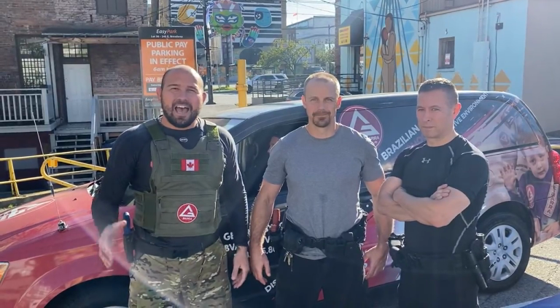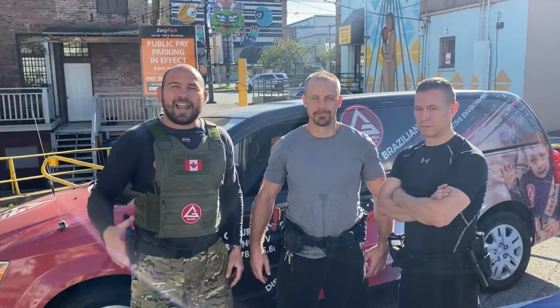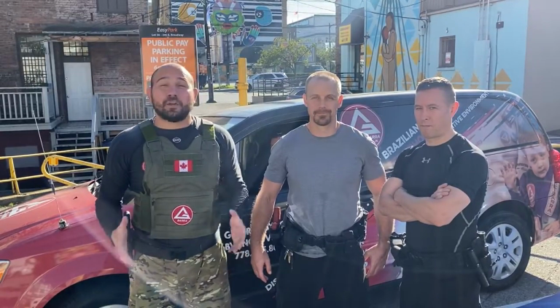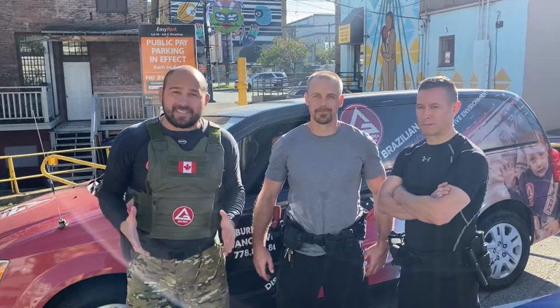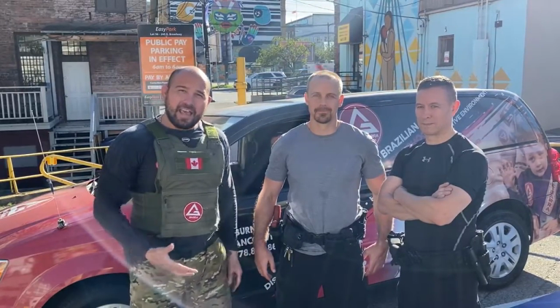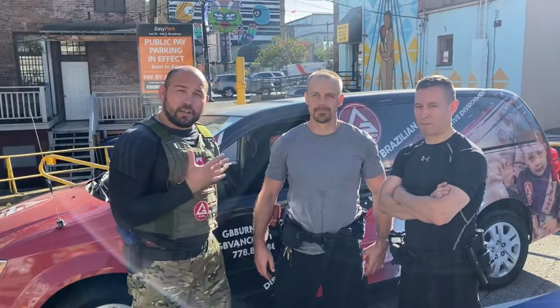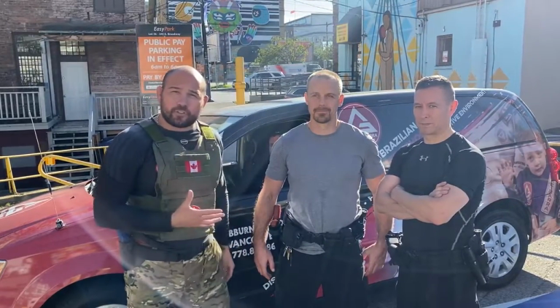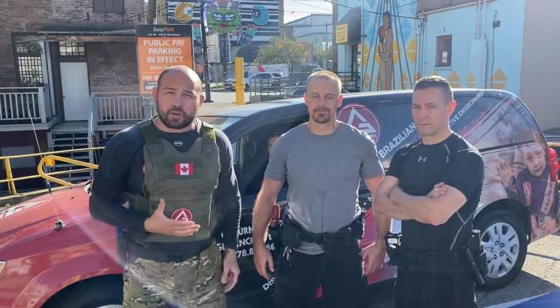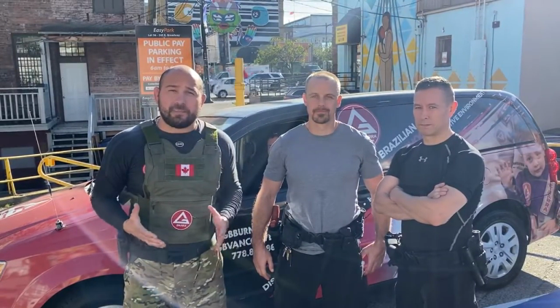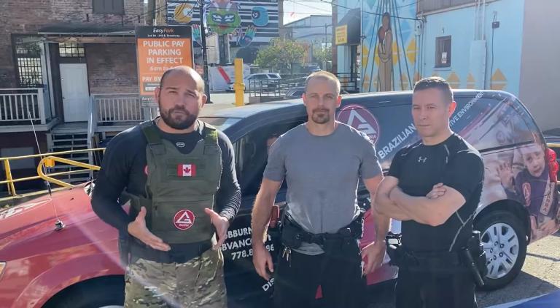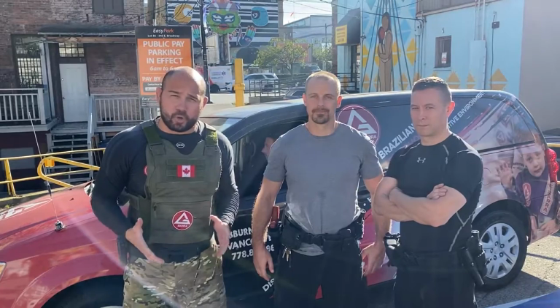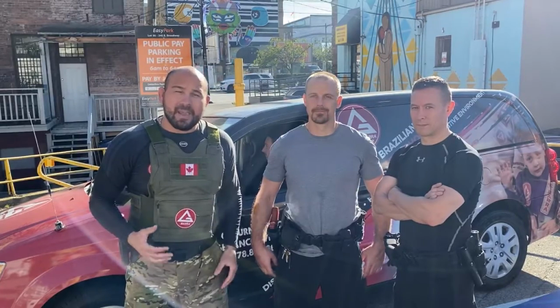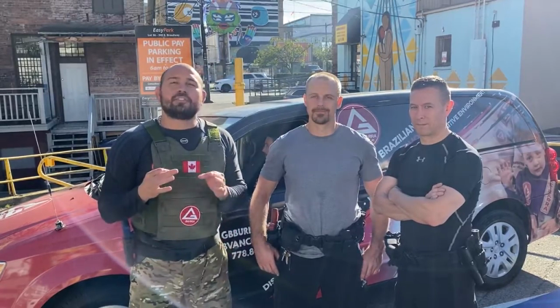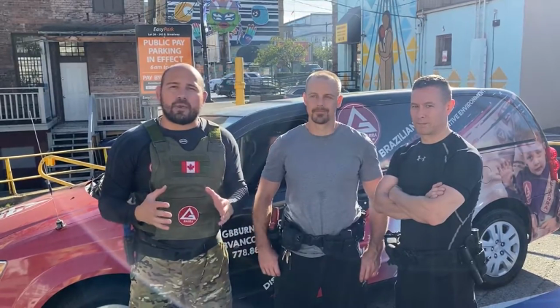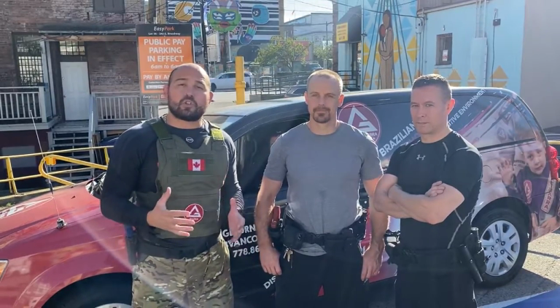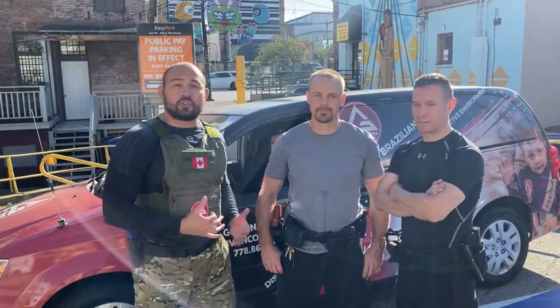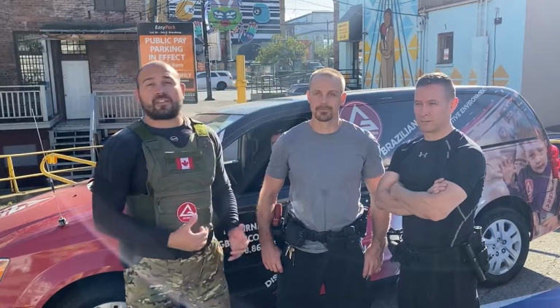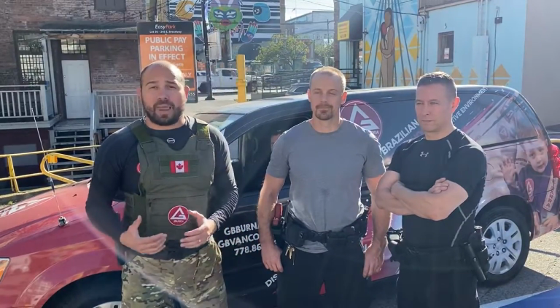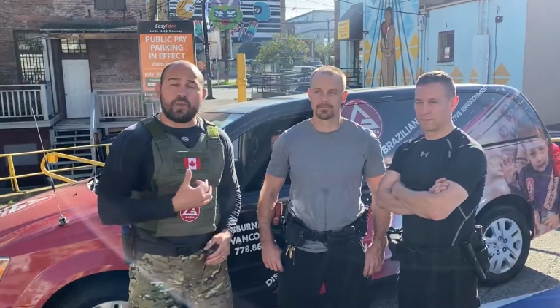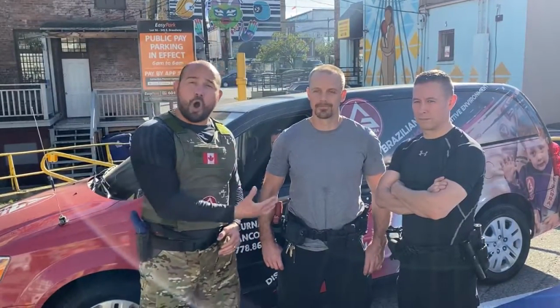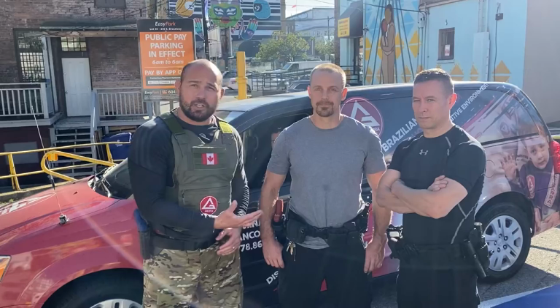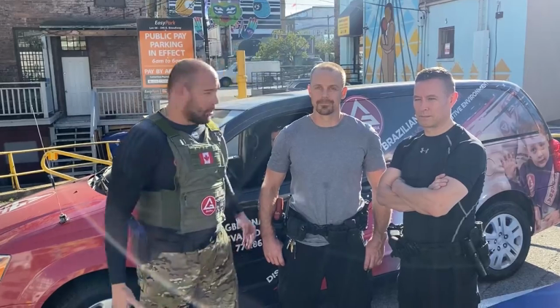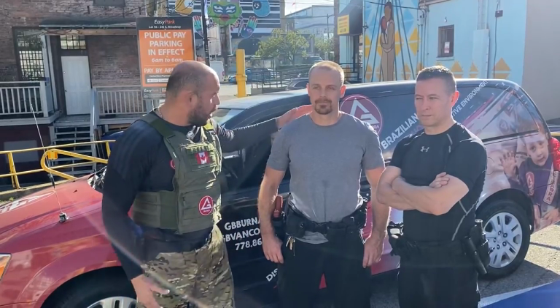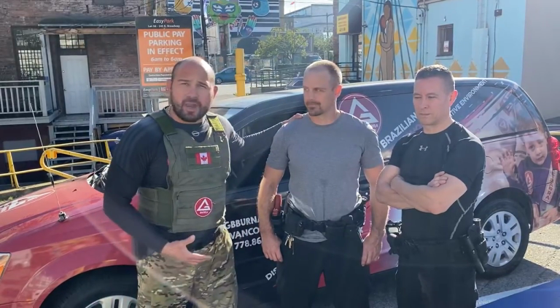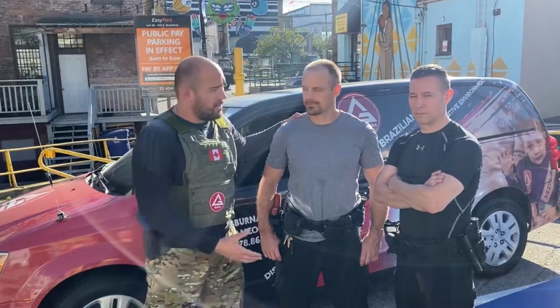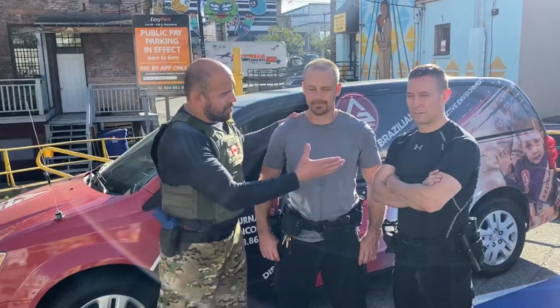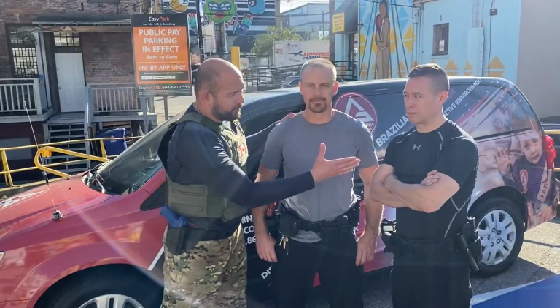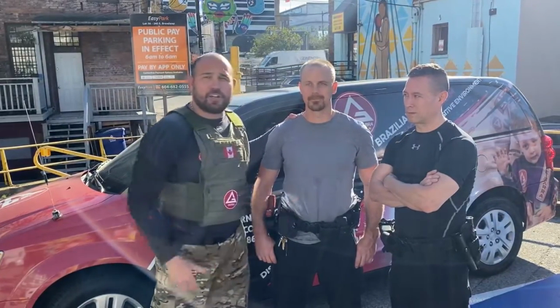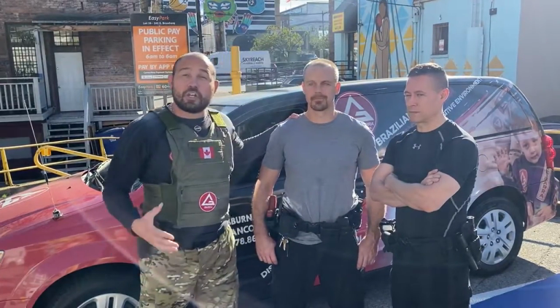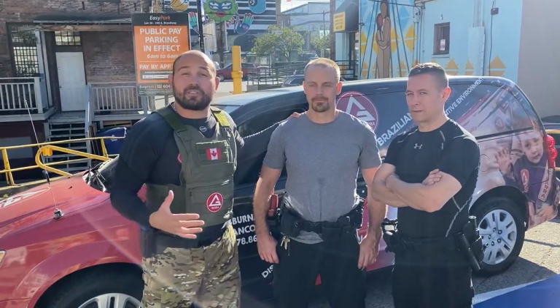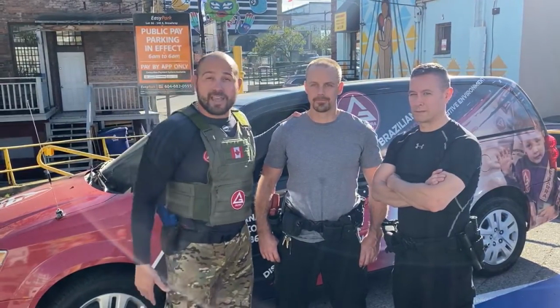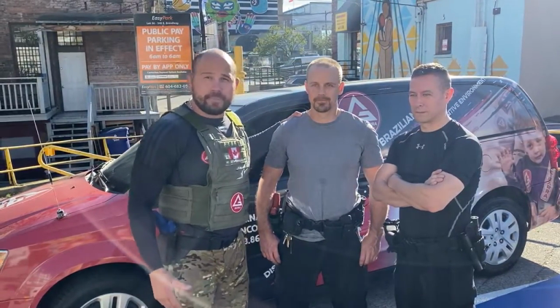Hi there, another Wednesday, another law enforcement program — Gracie Barra Law Enforcement Program. Today we're going to show how to strike the suspect with a partner. We have Officer James here, and Officer Trevor is going to show us how to get the job done.